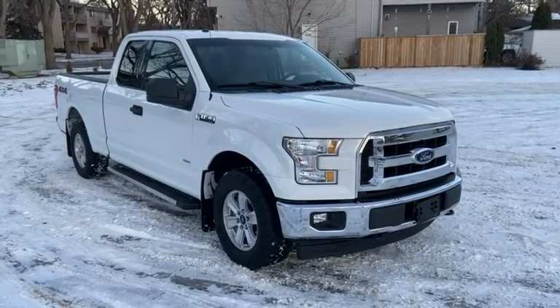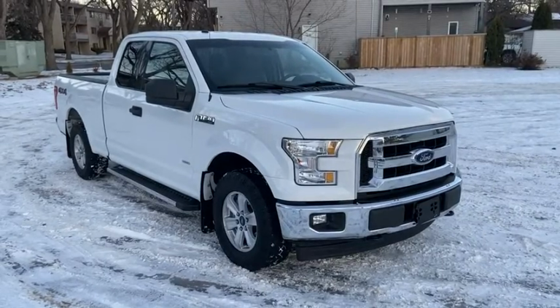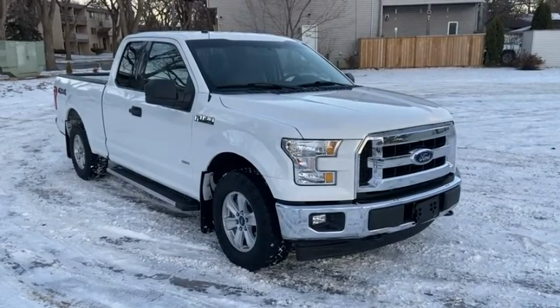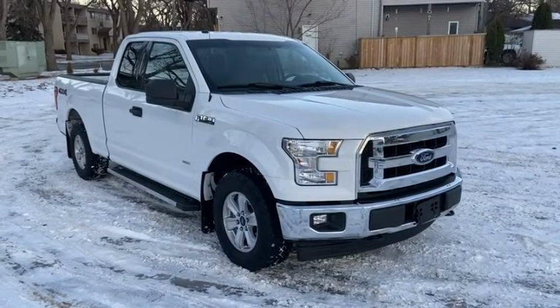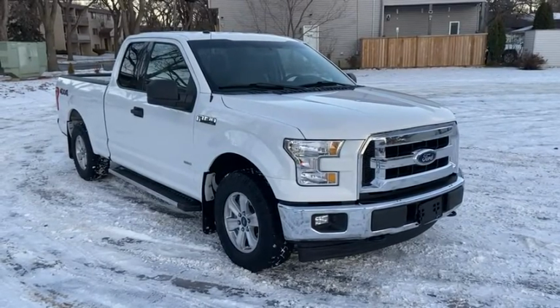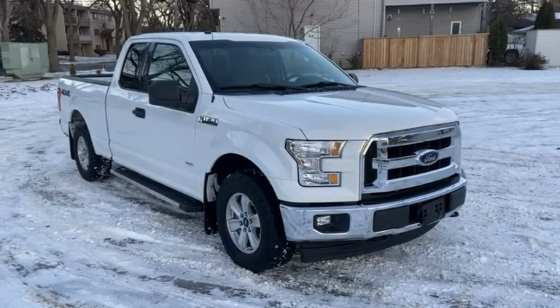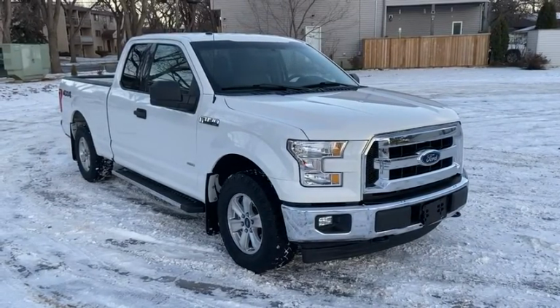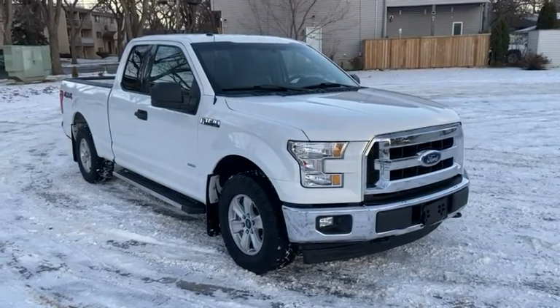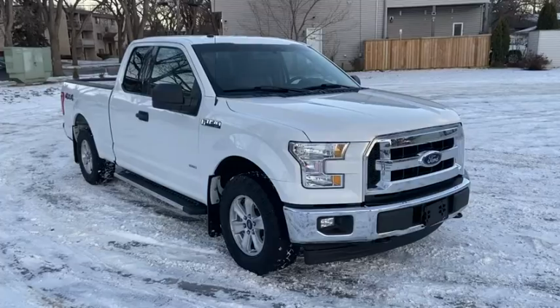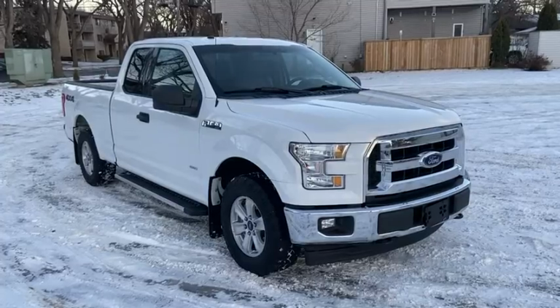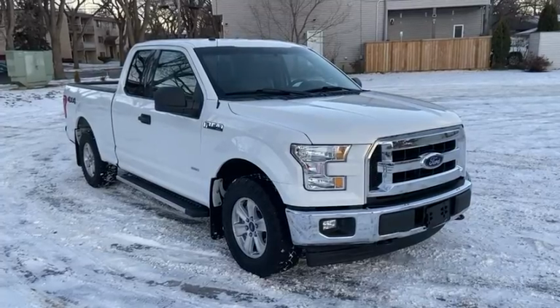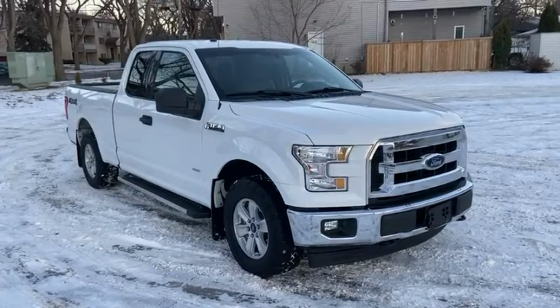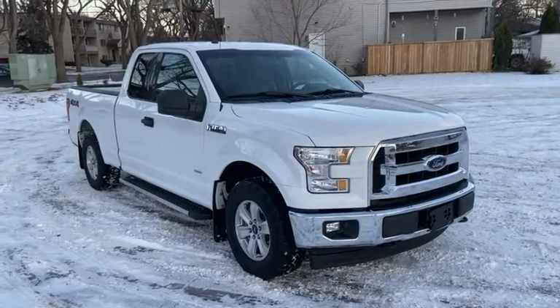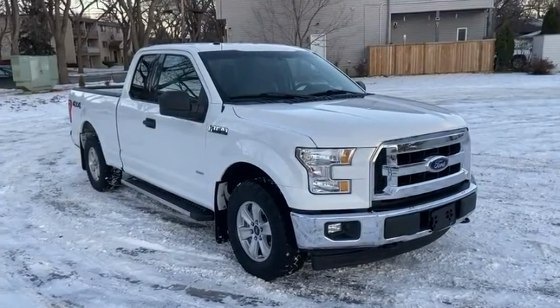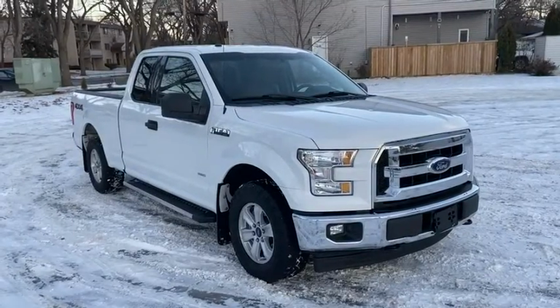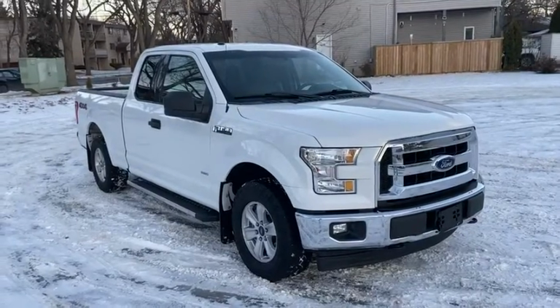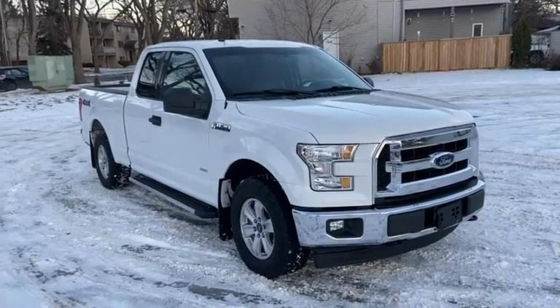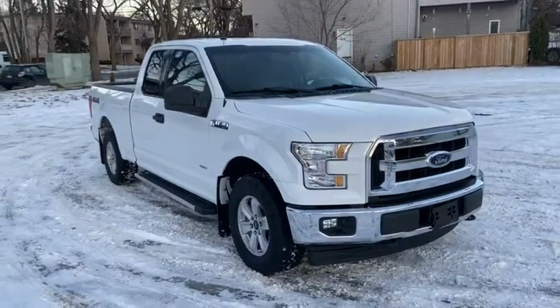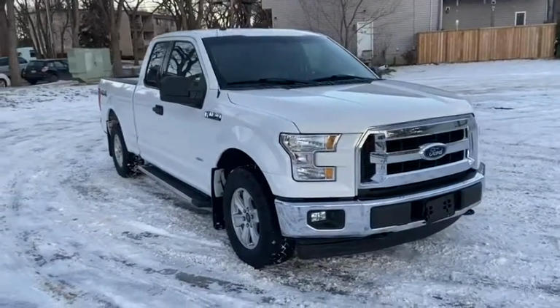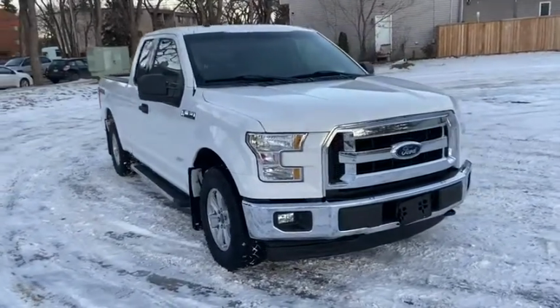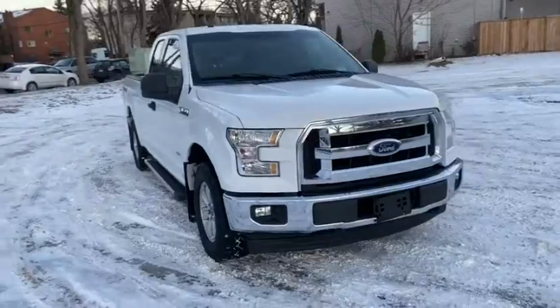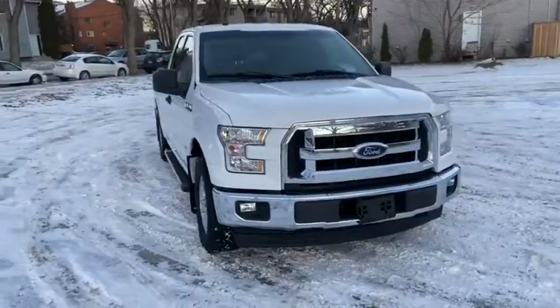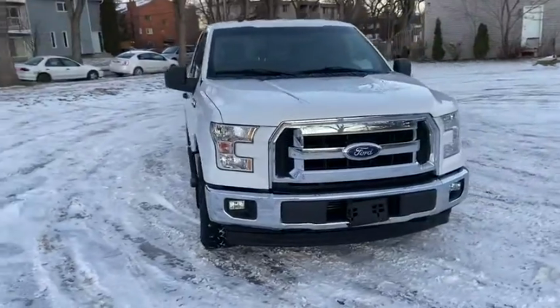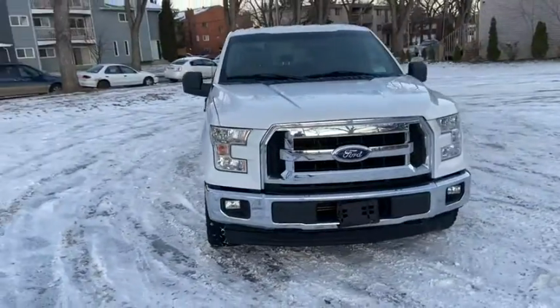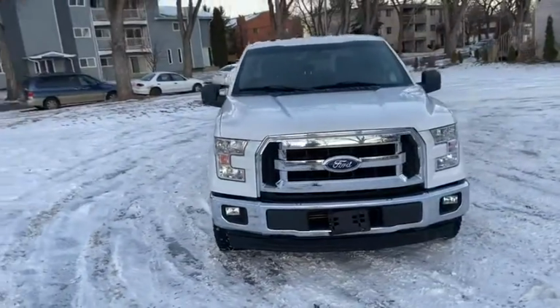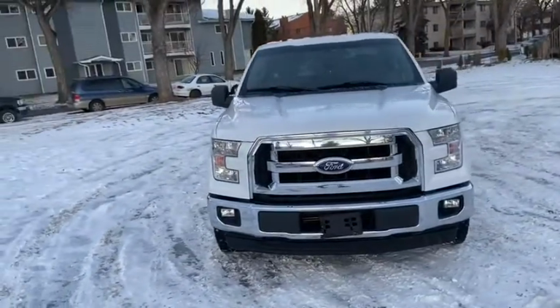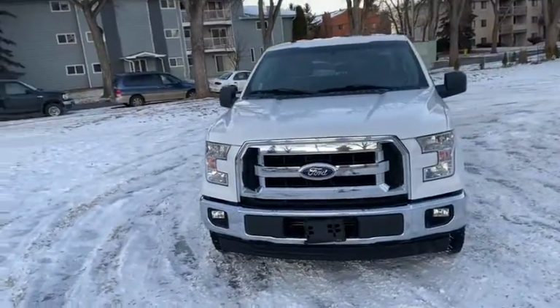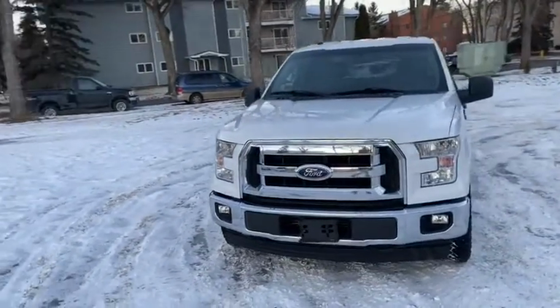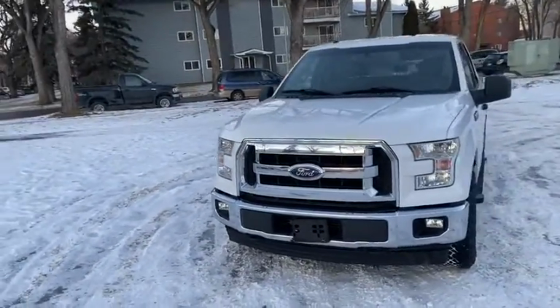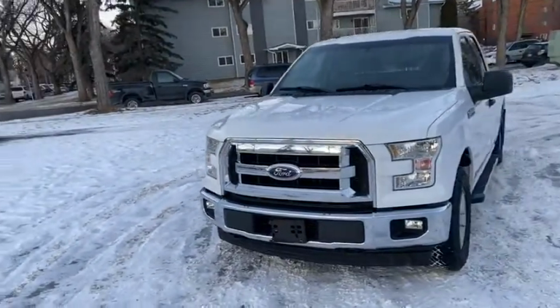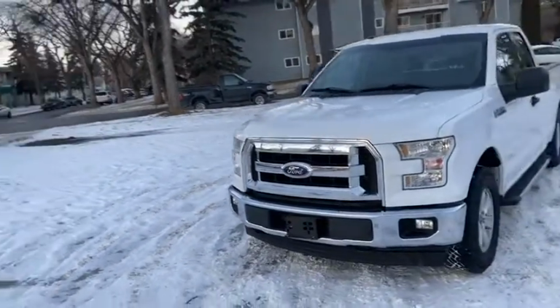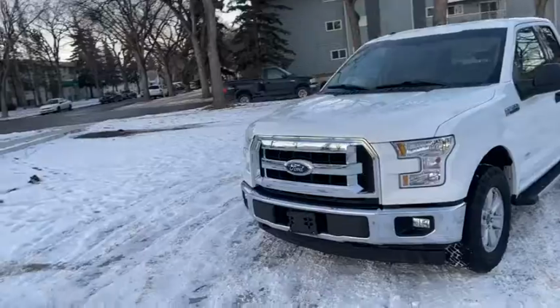Hey it's Lindsay again at Waterloo Ford Lincoln. Today I'm showing you this 2017 Ford F-150 XLT in white. This F-150 has the 2.7 litre V6 EcoBoost engine with automatic transmission and four-wheel drive.